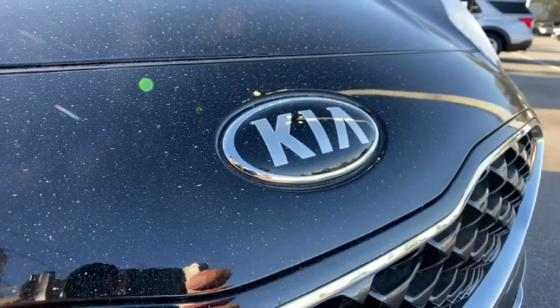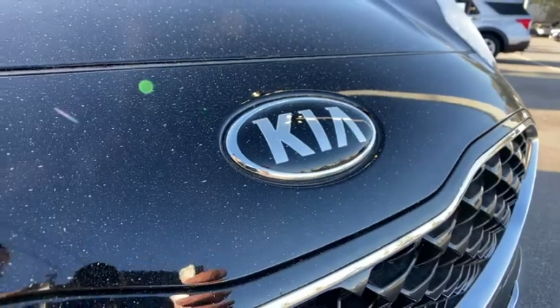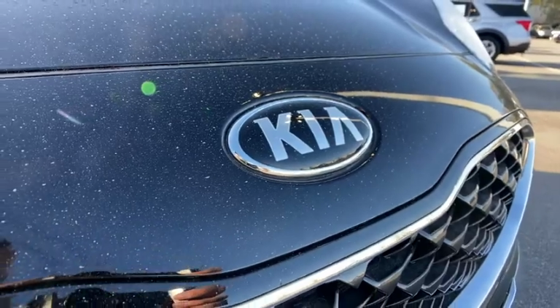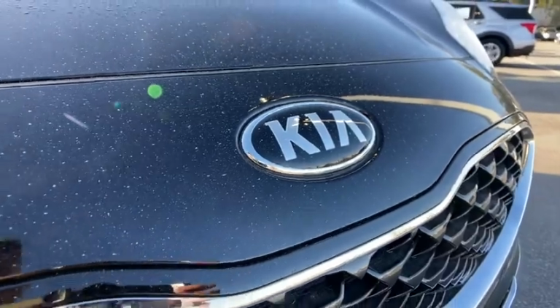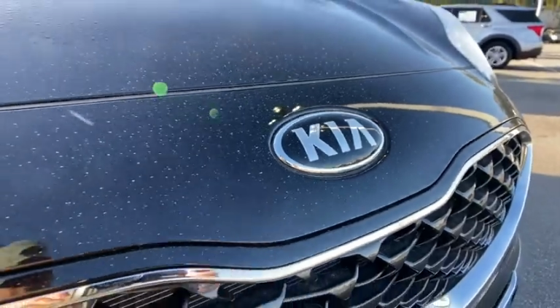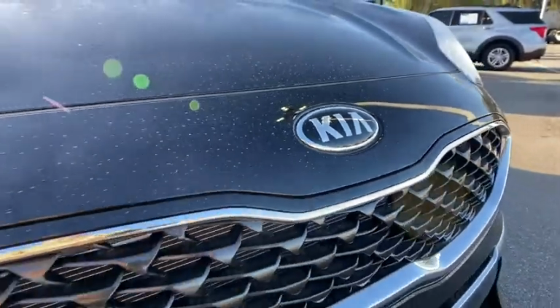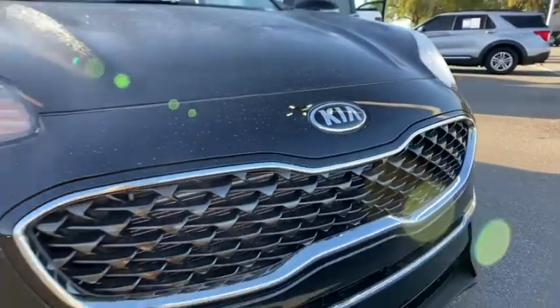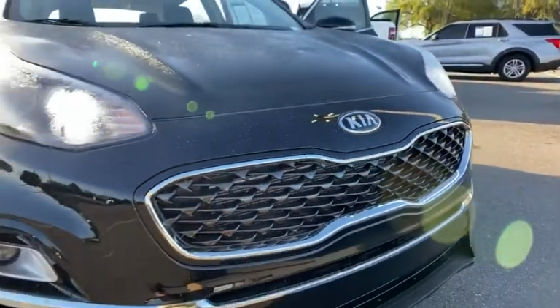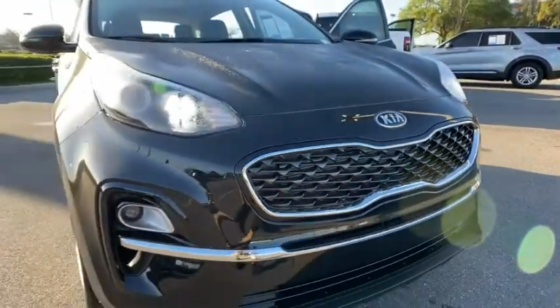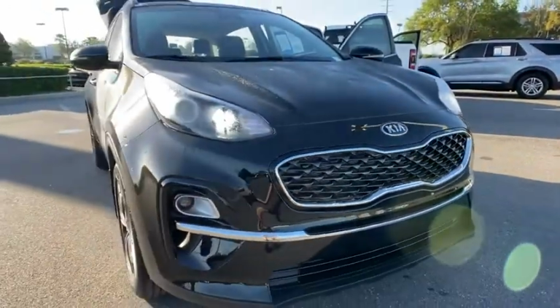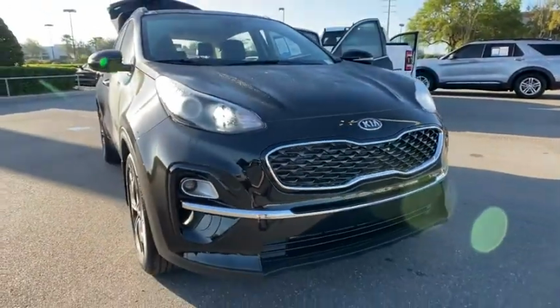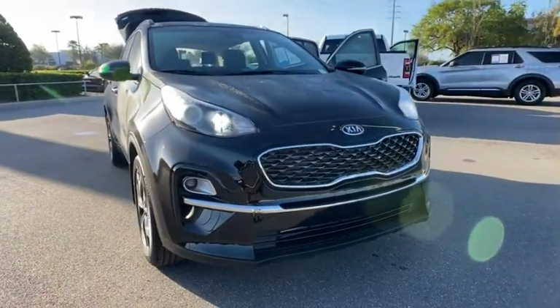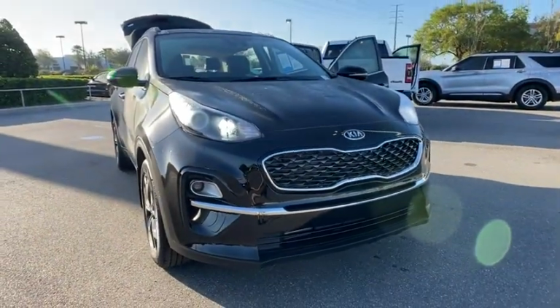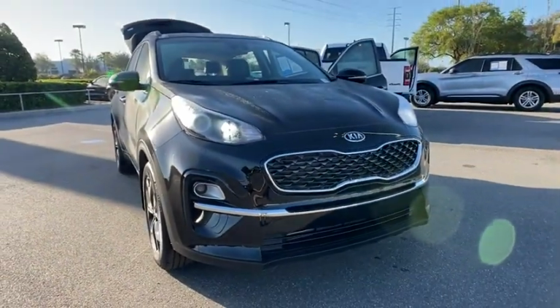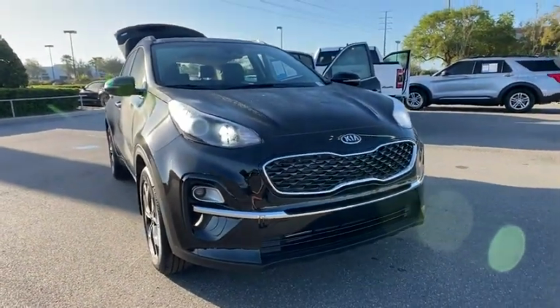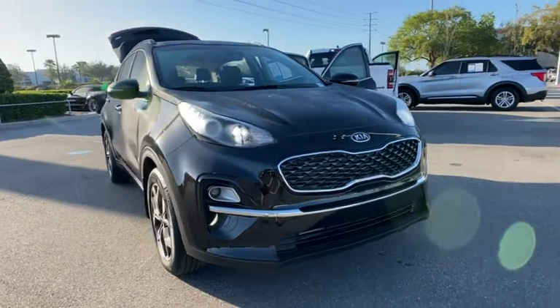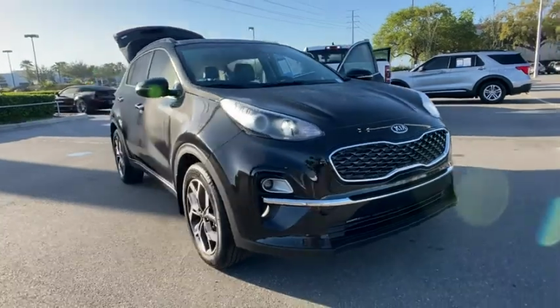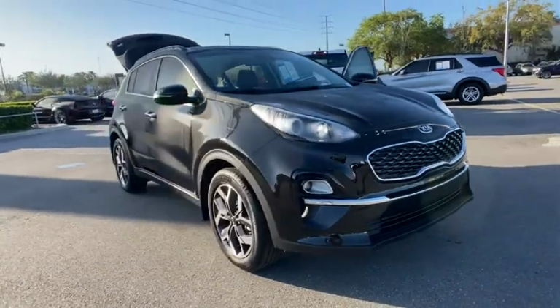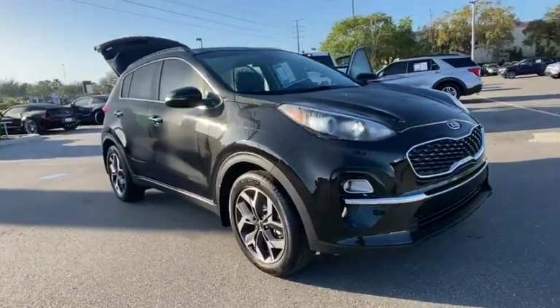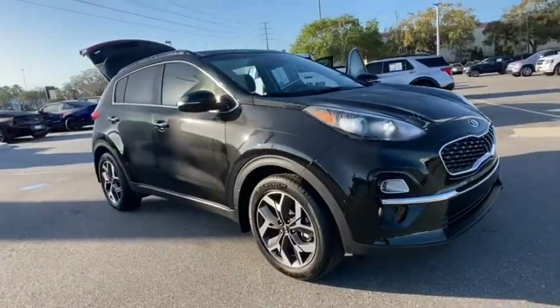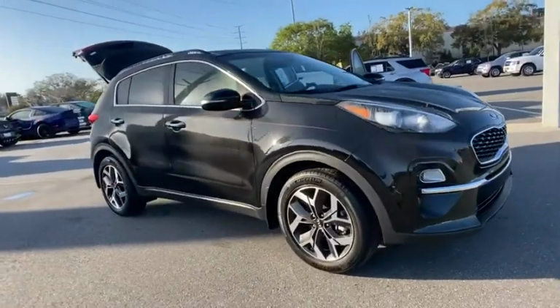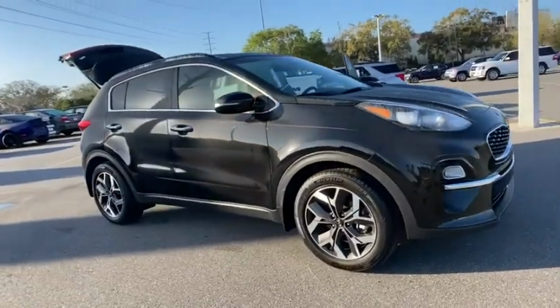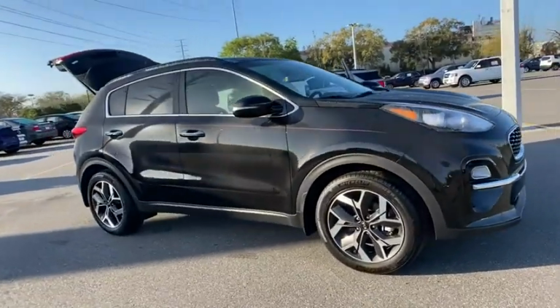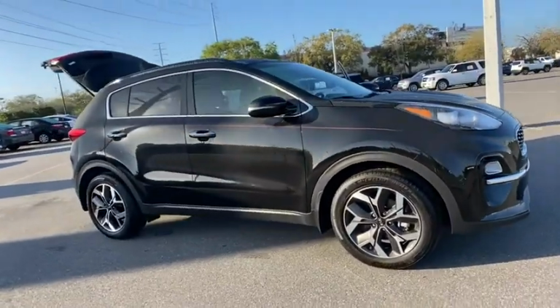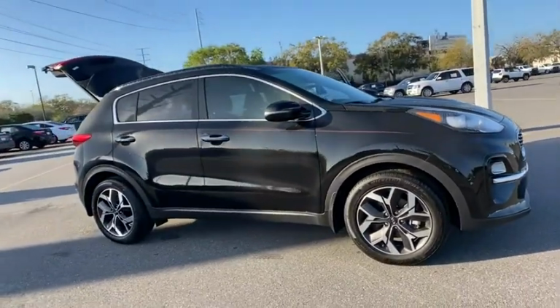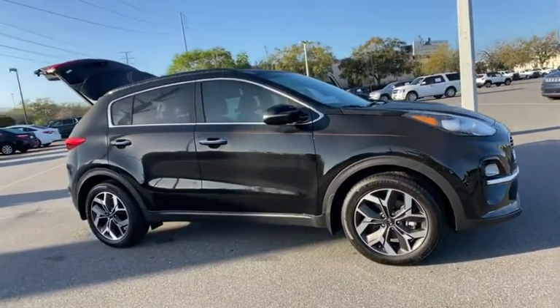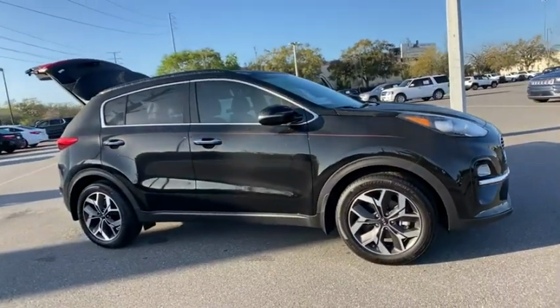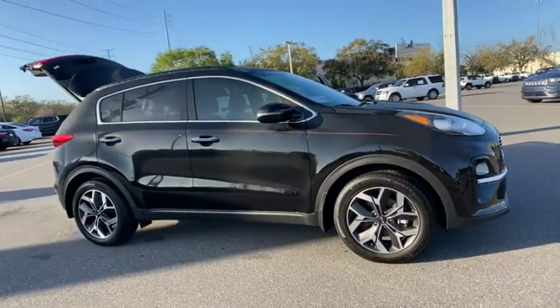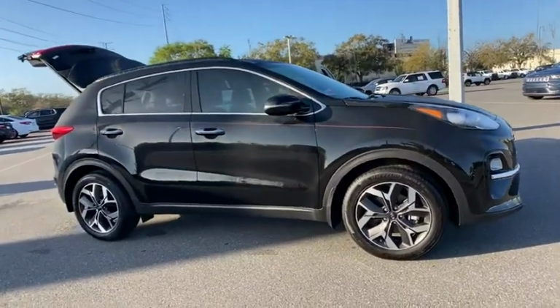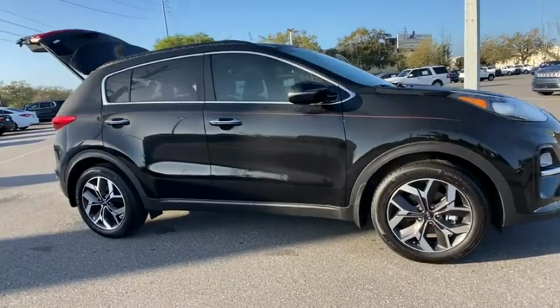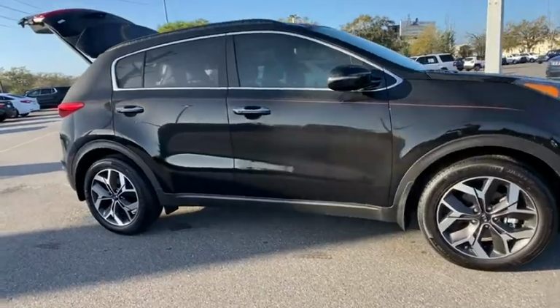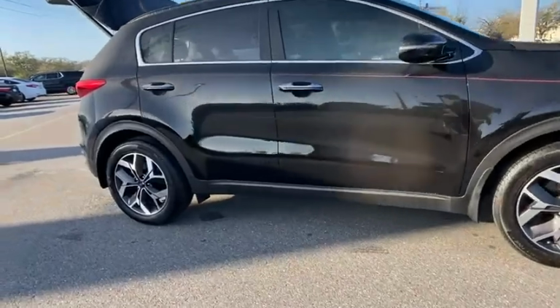Come test drive the 2022 Kia Sportage. With its sleek and stylish exterior and its roomy, feature-laden interior, the Sportage both looks good and performs well on the road.